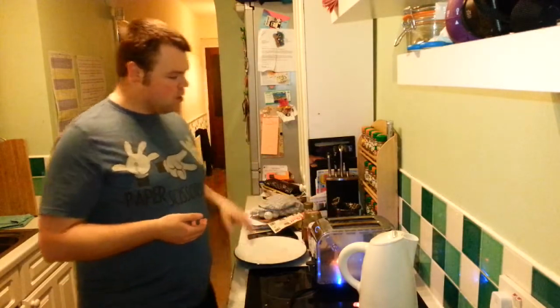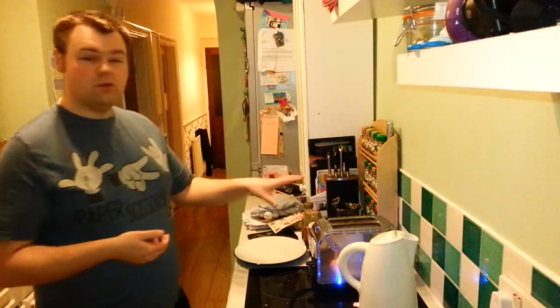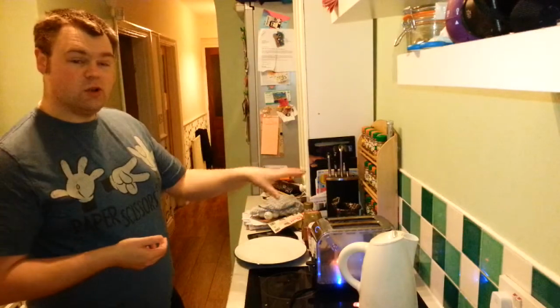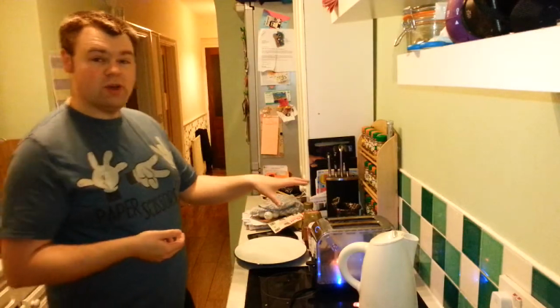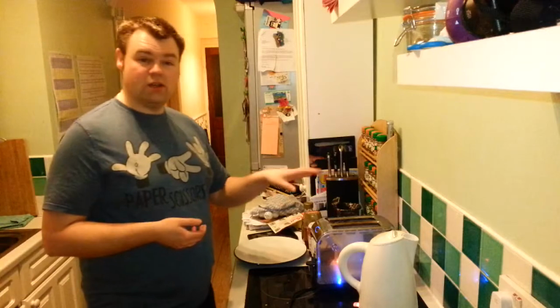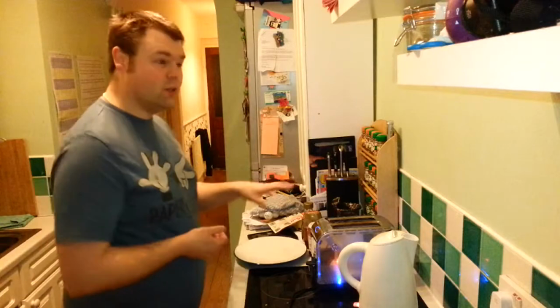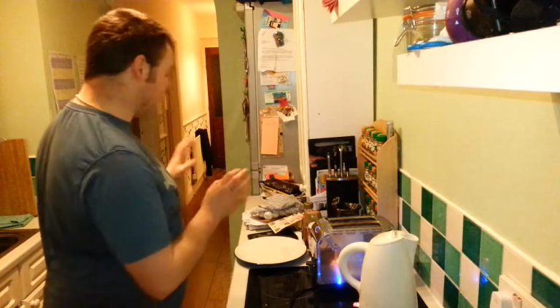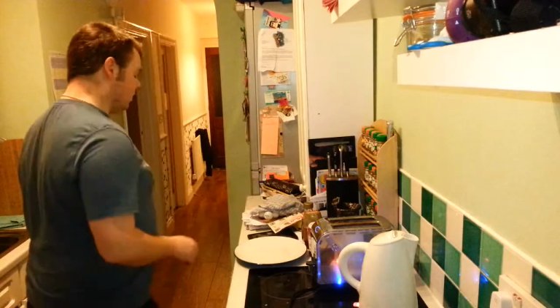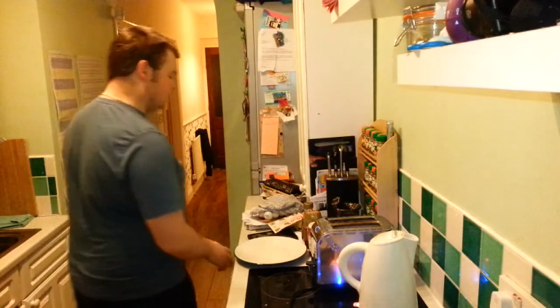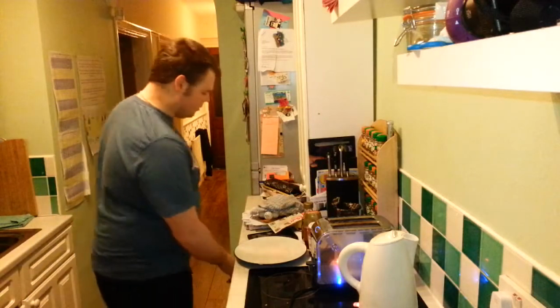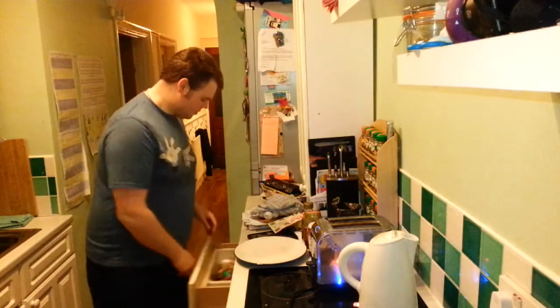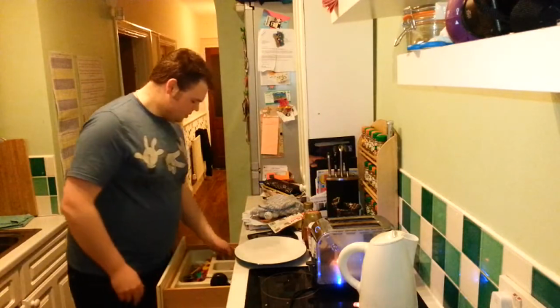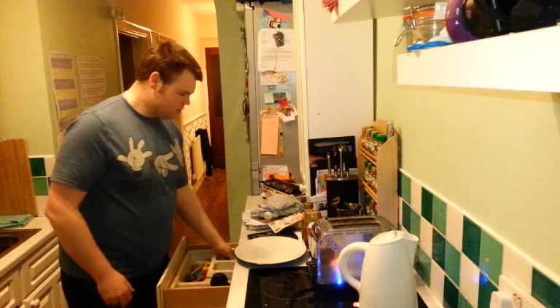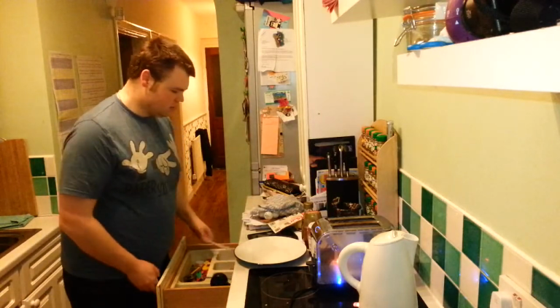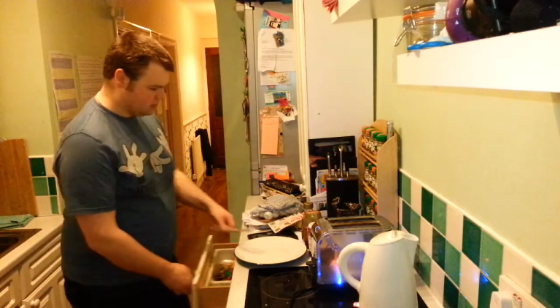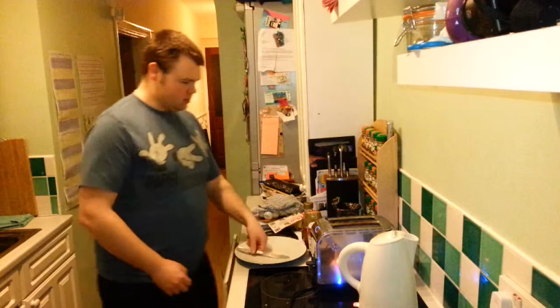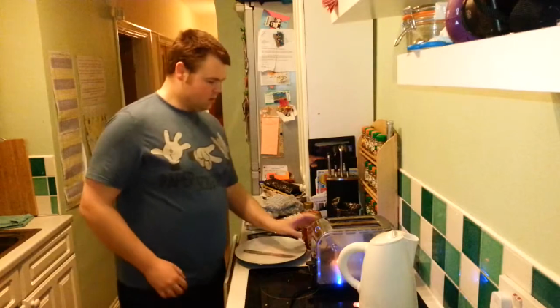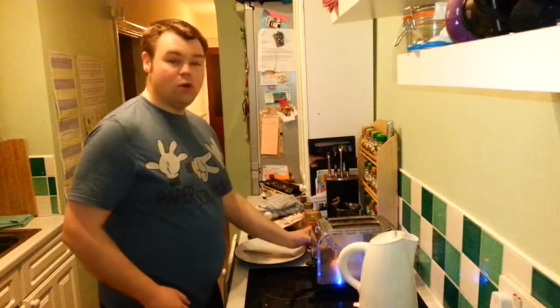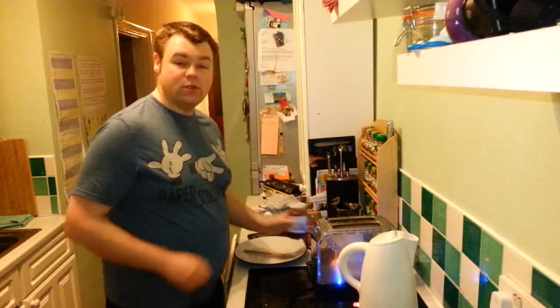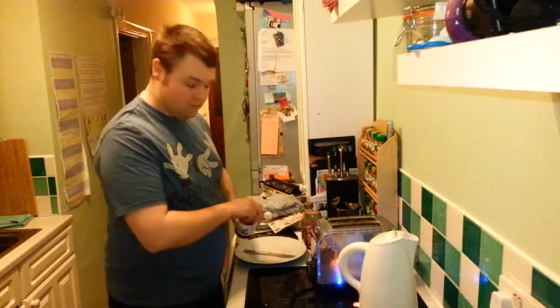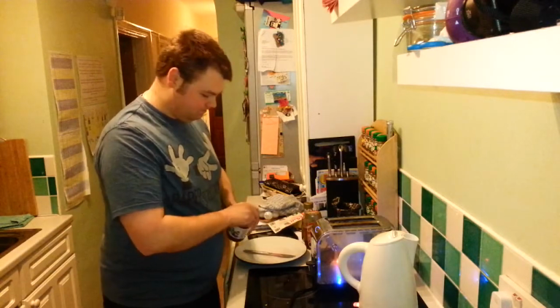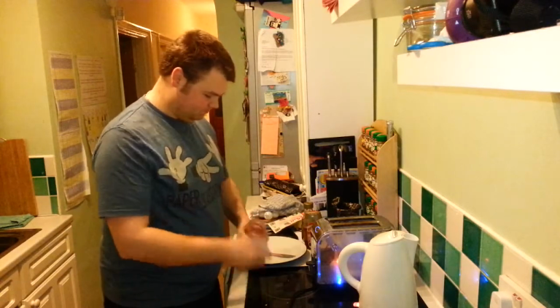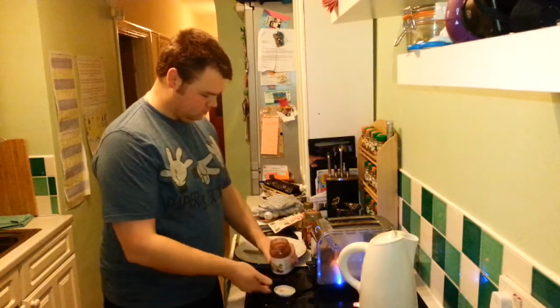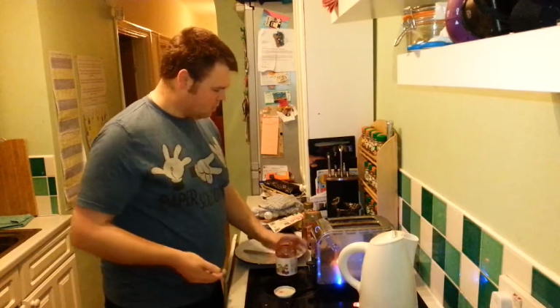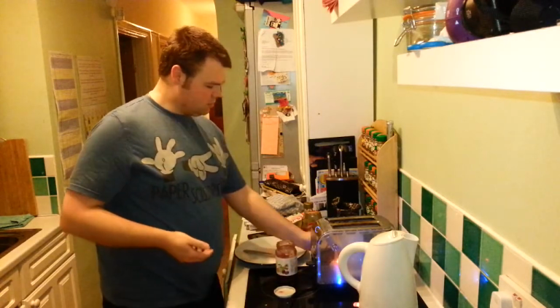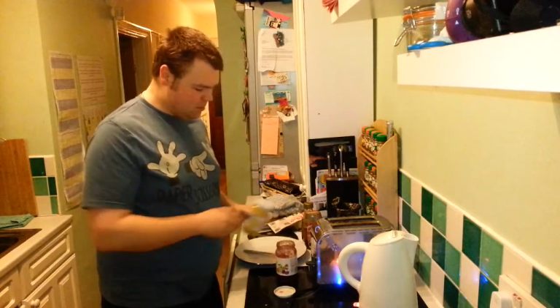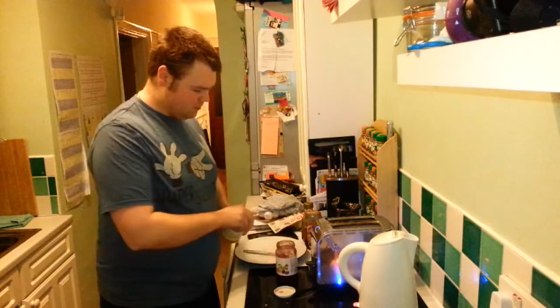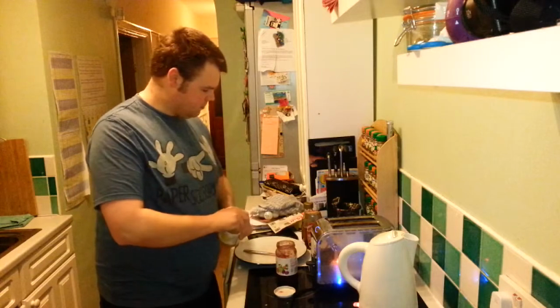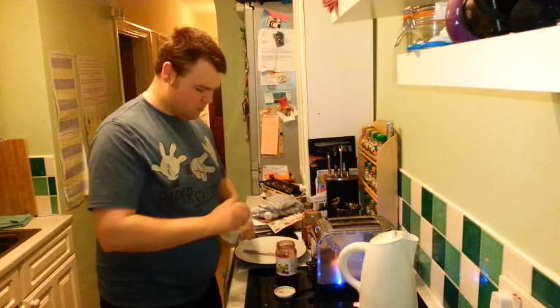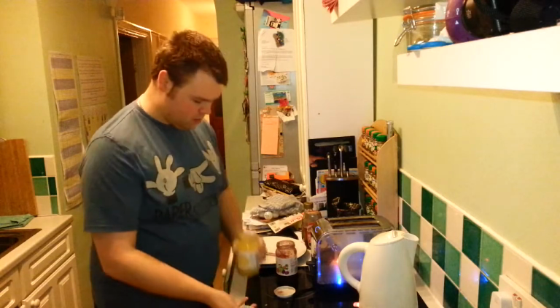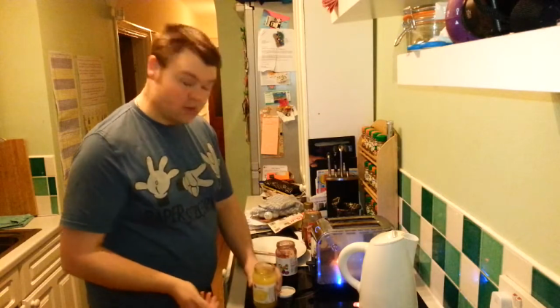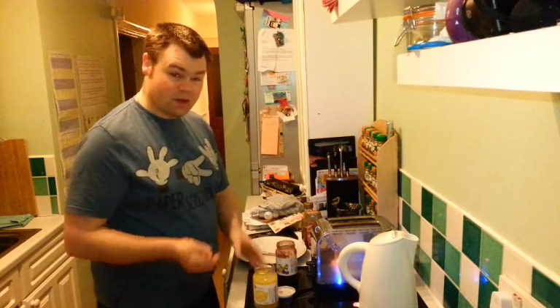Those waffles are coming through nicely so they're going to be ready in a minute. Let's get our condiments ready - there's jam, there's lemon curd.